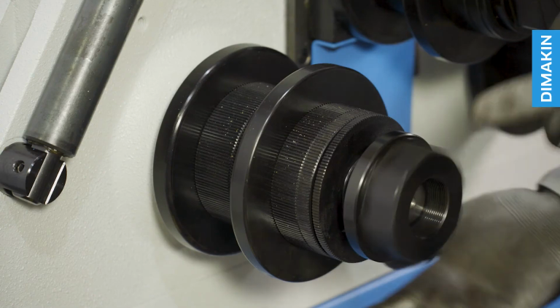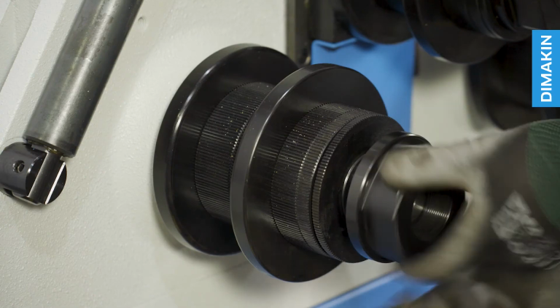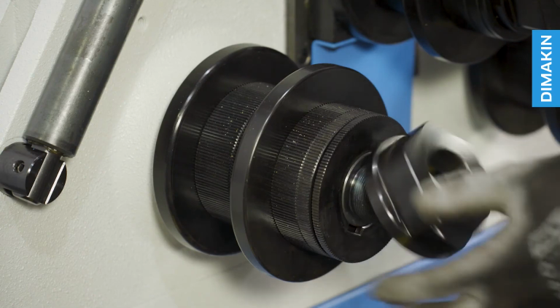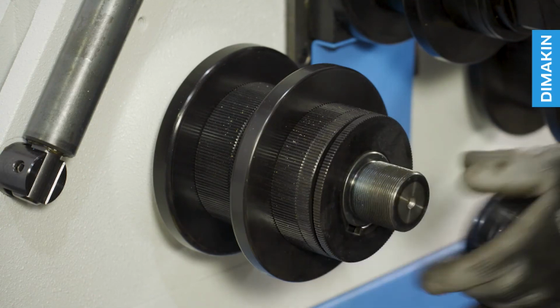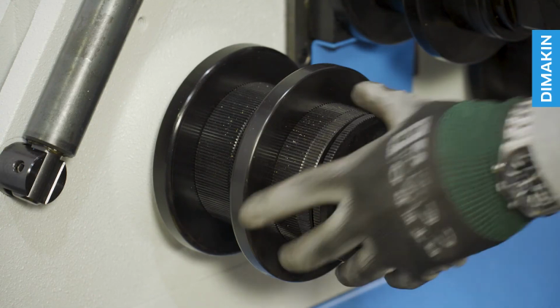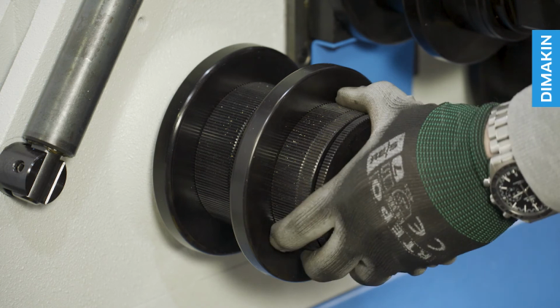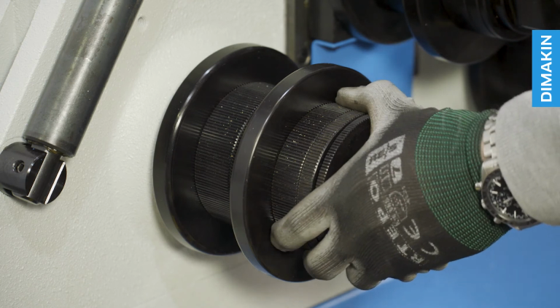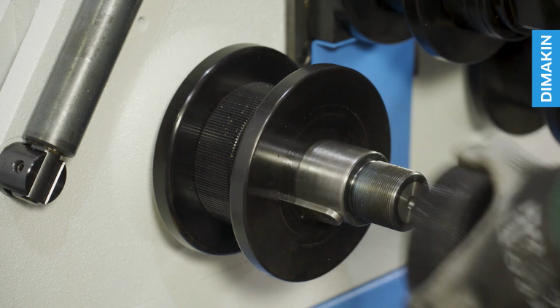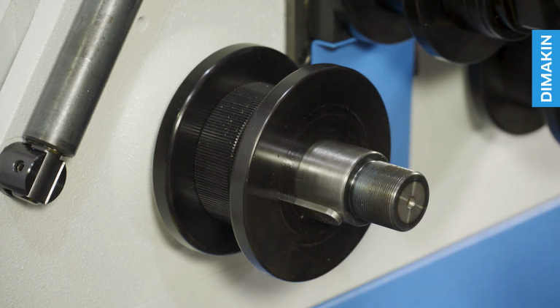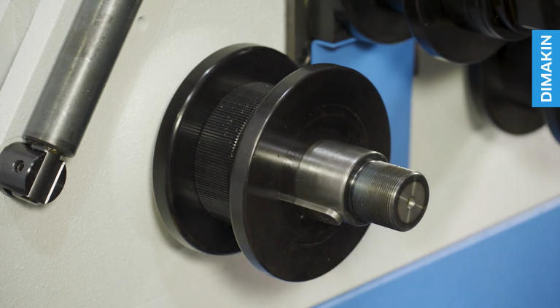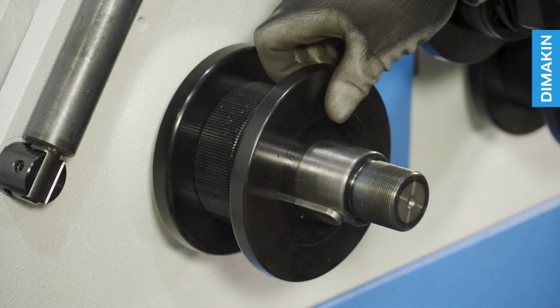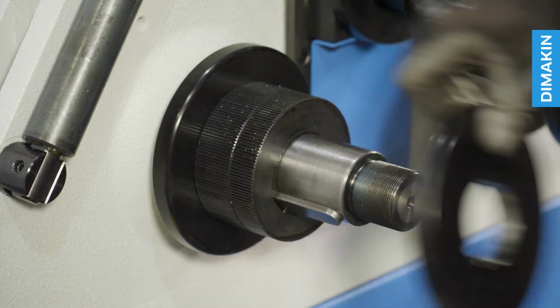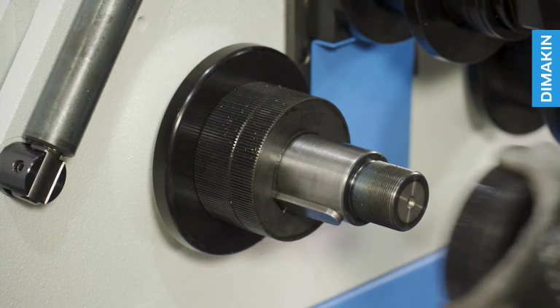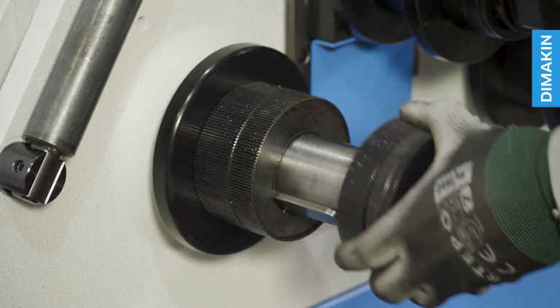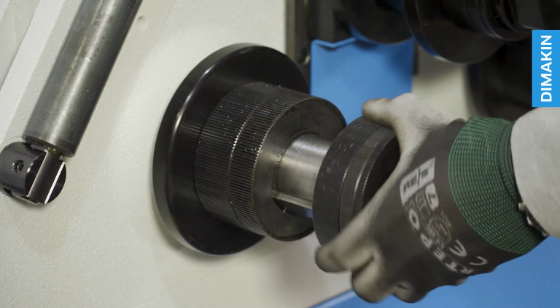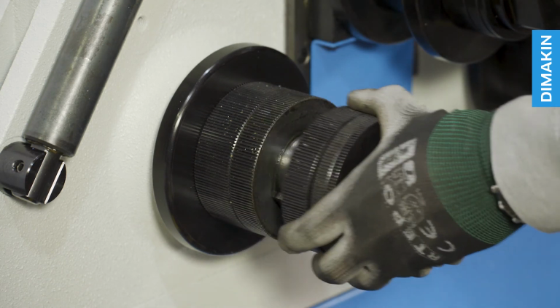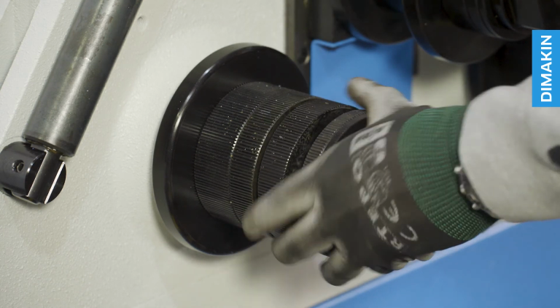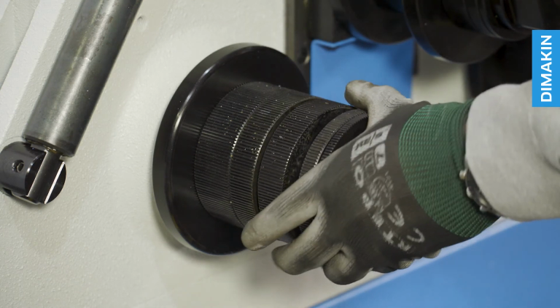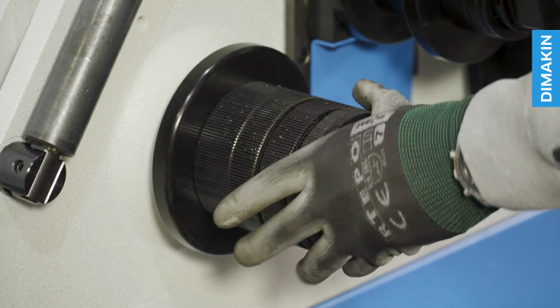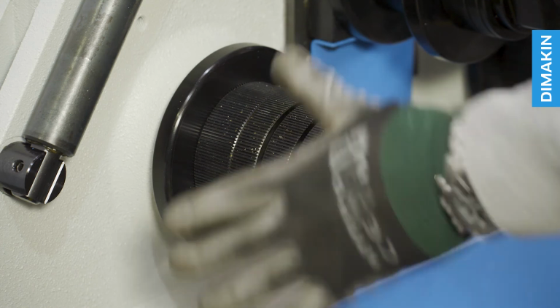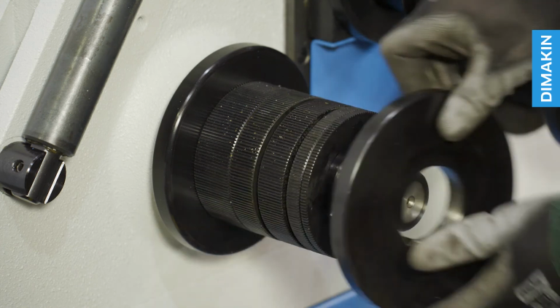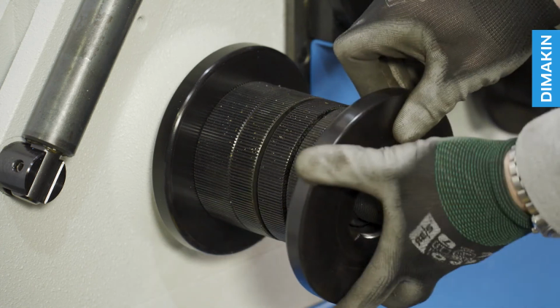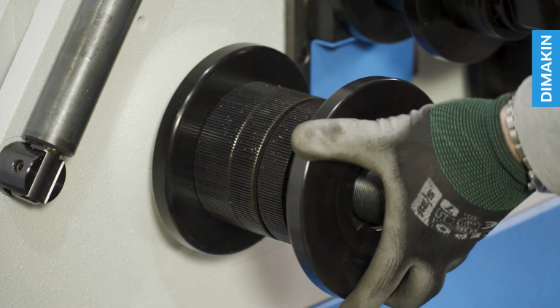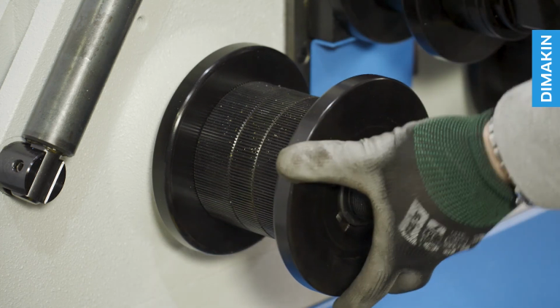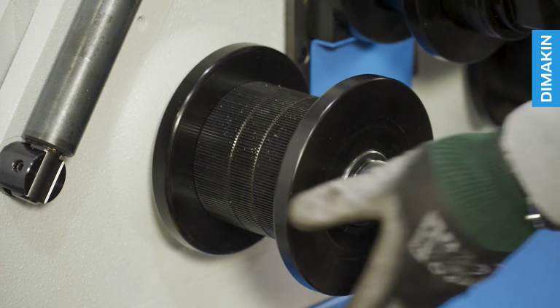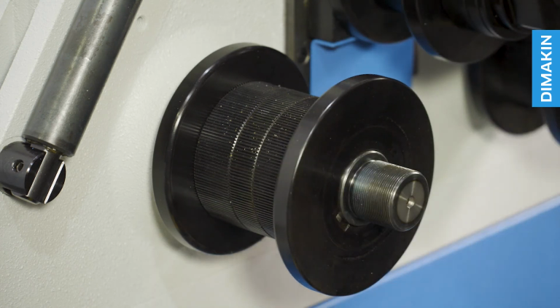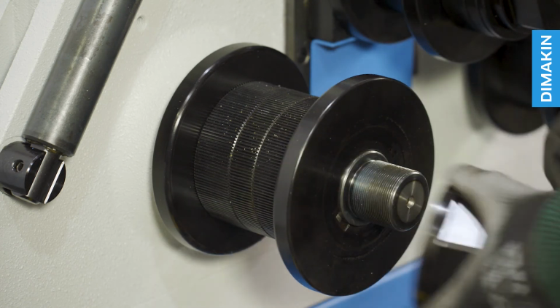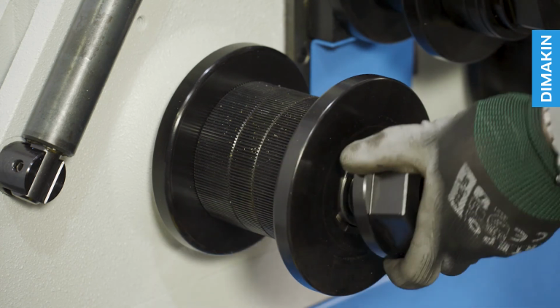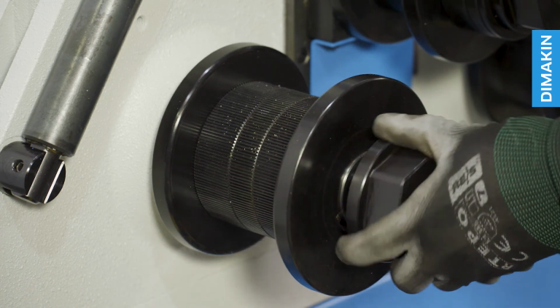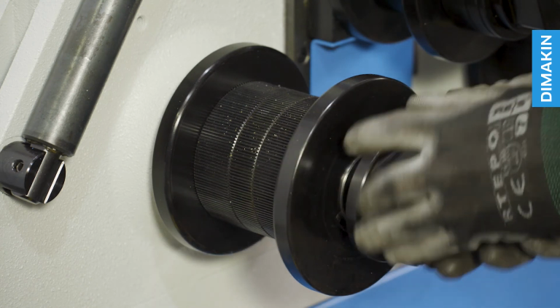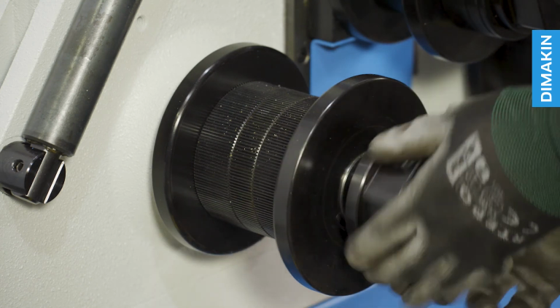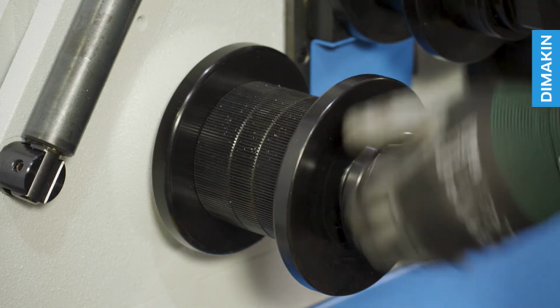To change the tooling, first remove the securing nuts at the end of each shaft and then configure the segments to match your material size. Simply return all remaining tooling segments to the shaft and return the securing nuts.